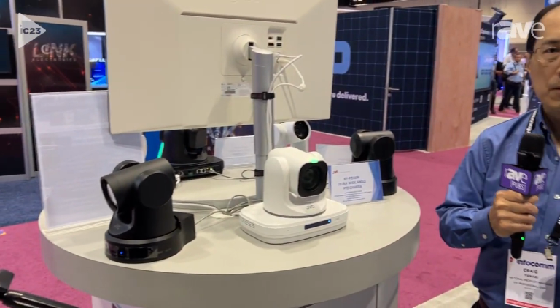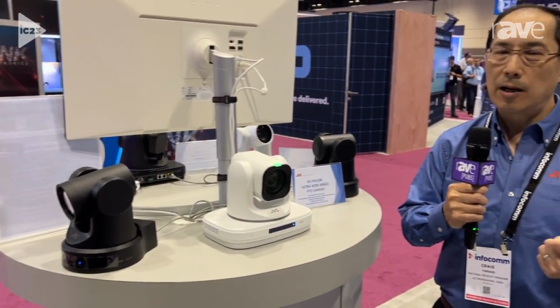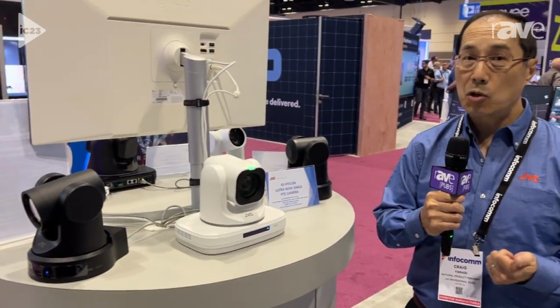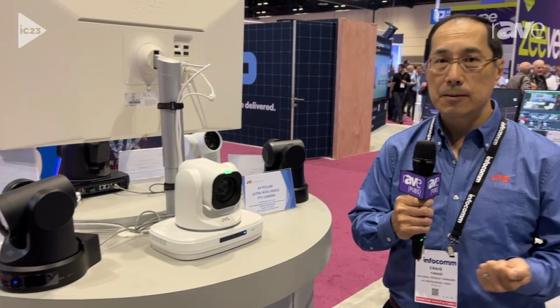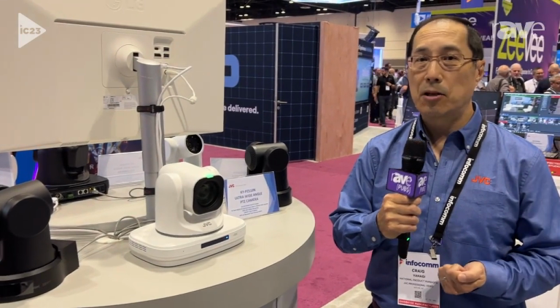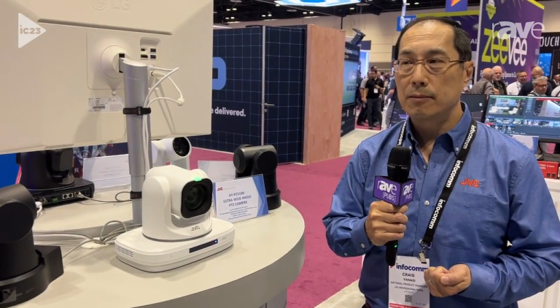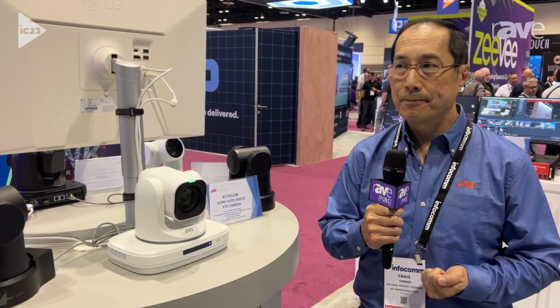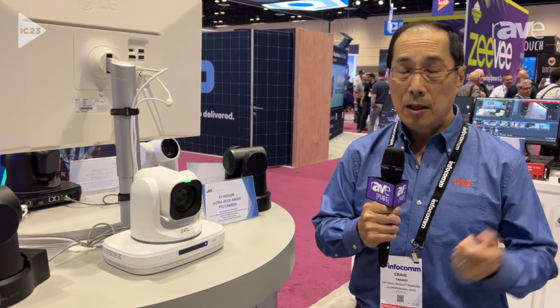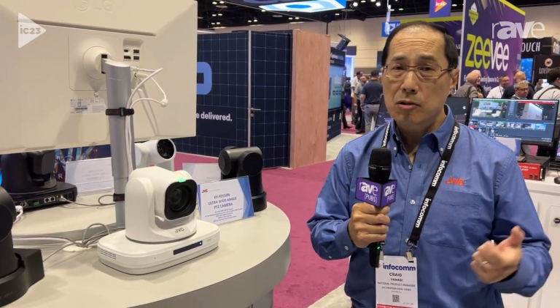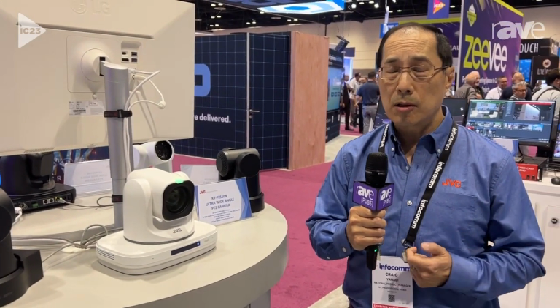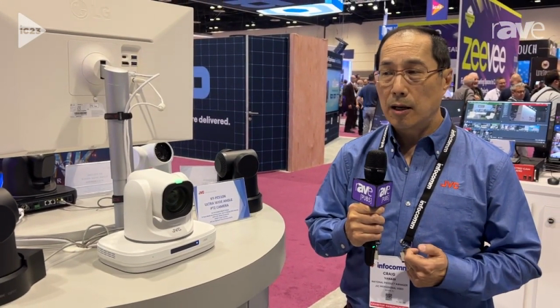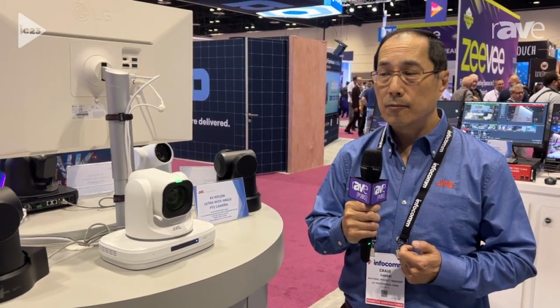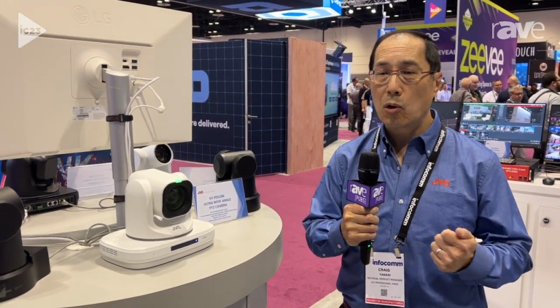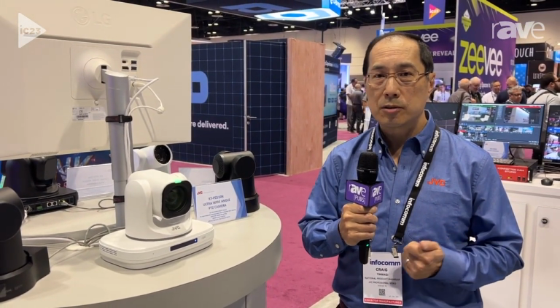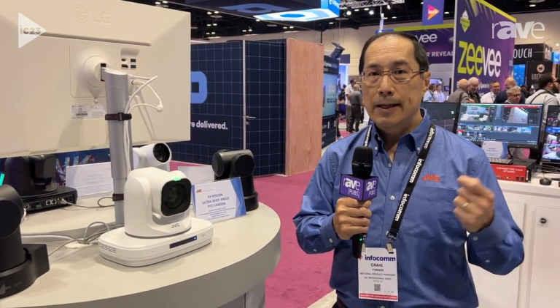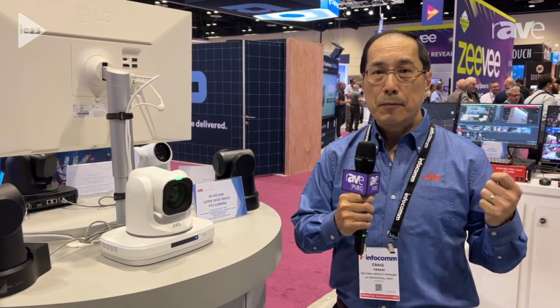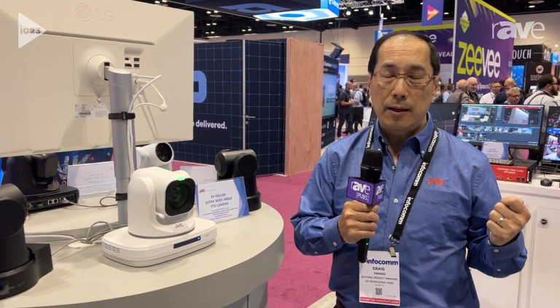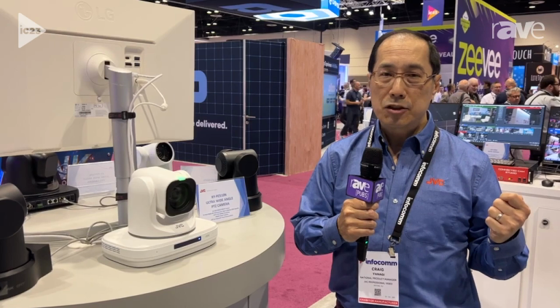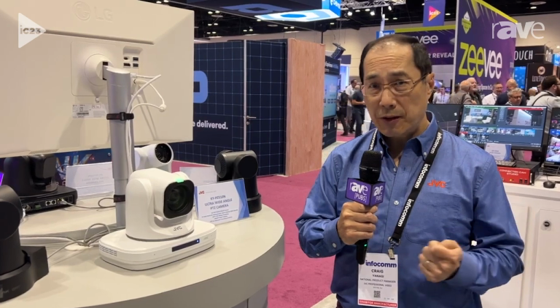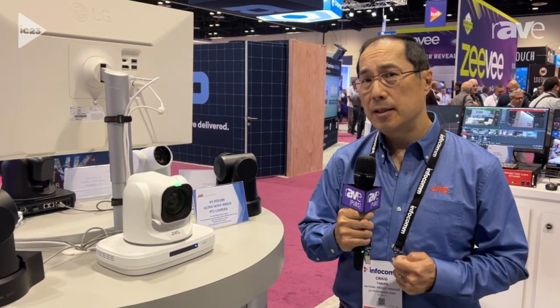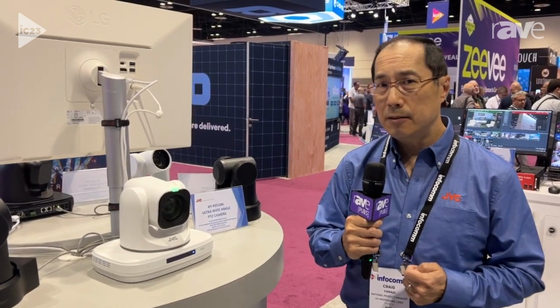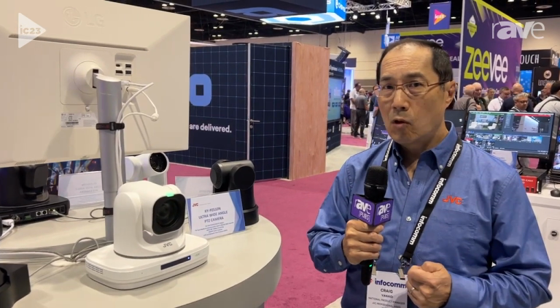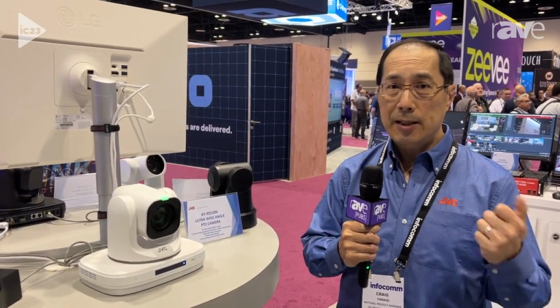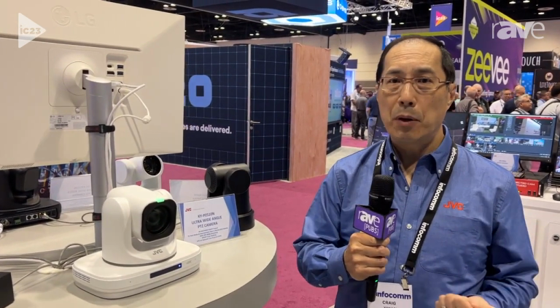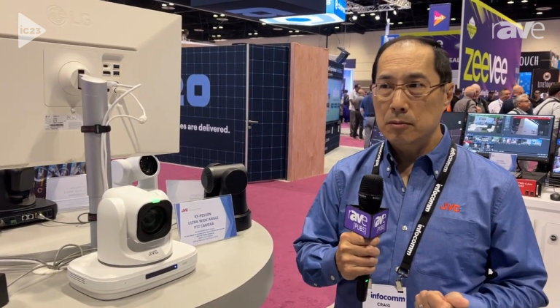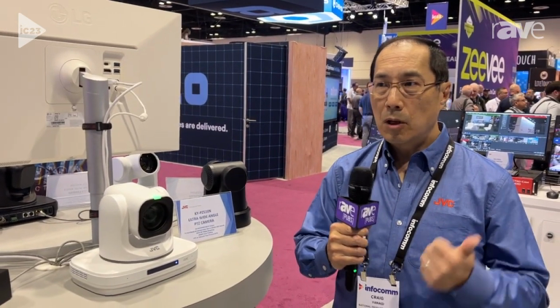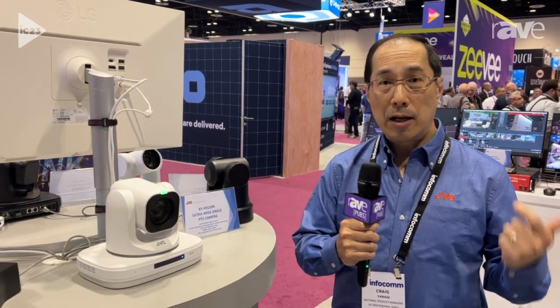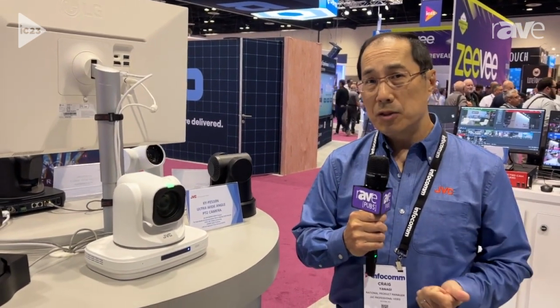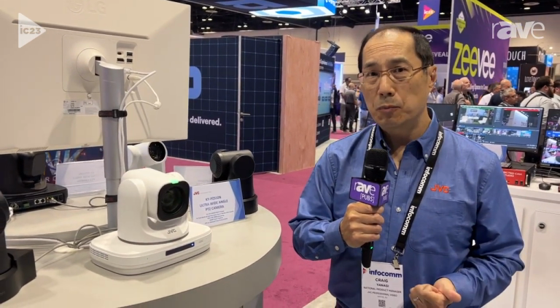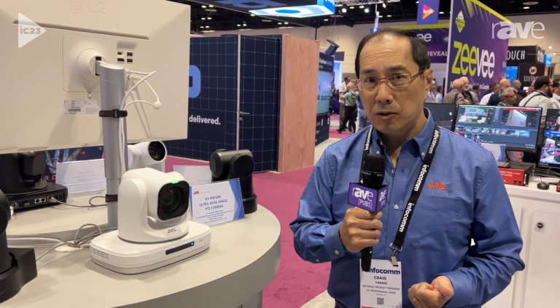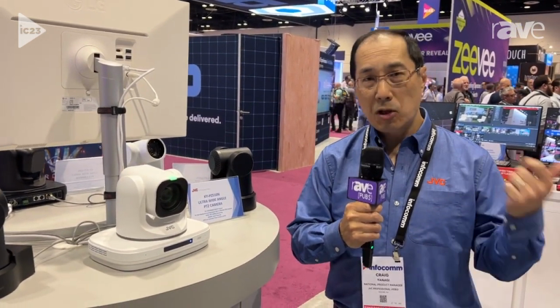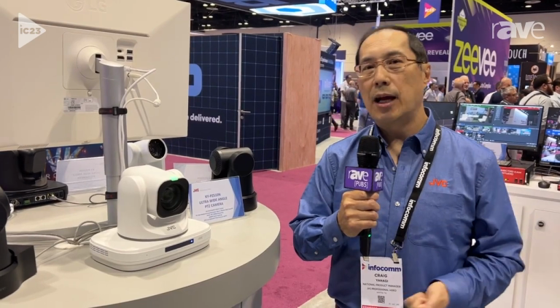It also records specific metadata for Catapult and also for DV Sports for your coaching applications.